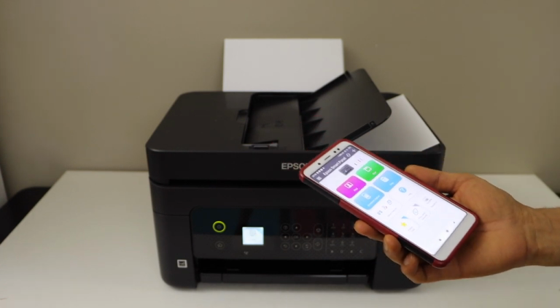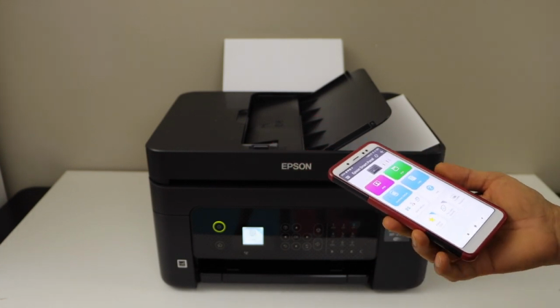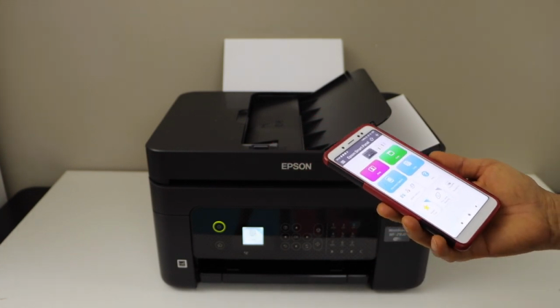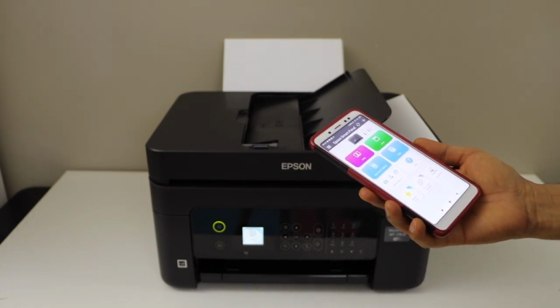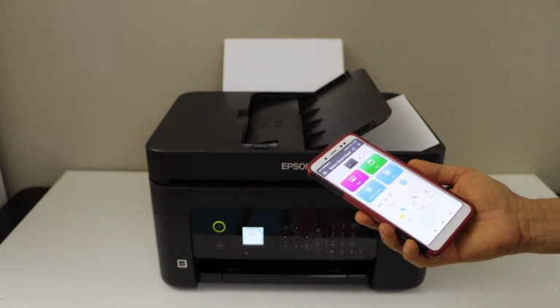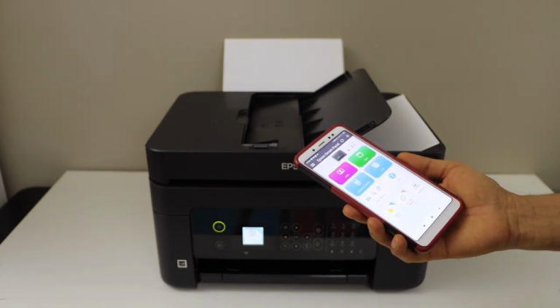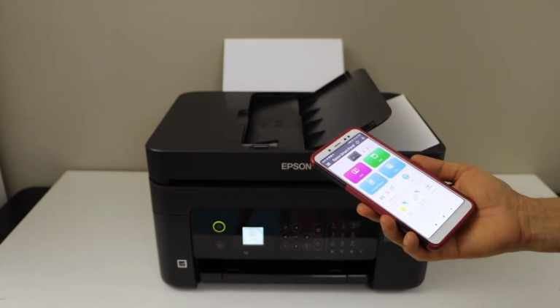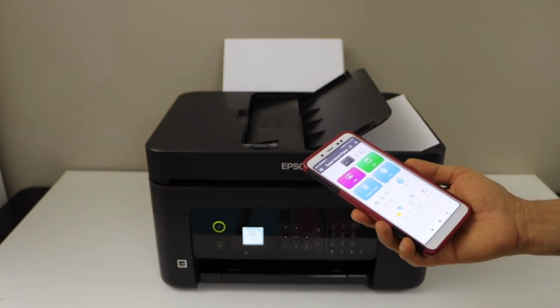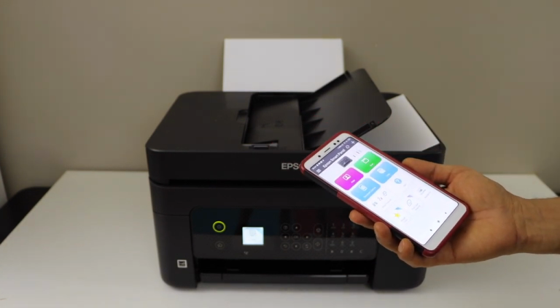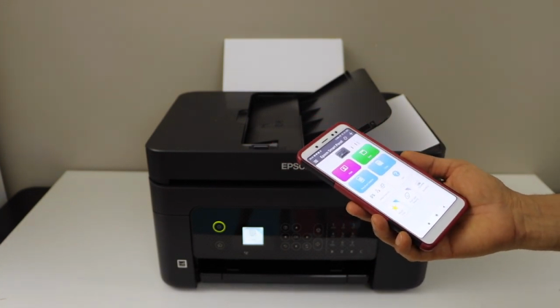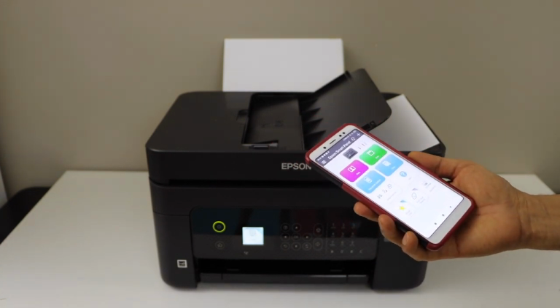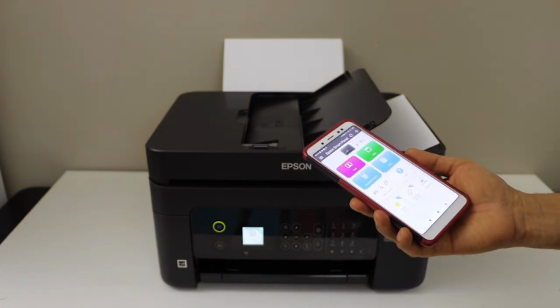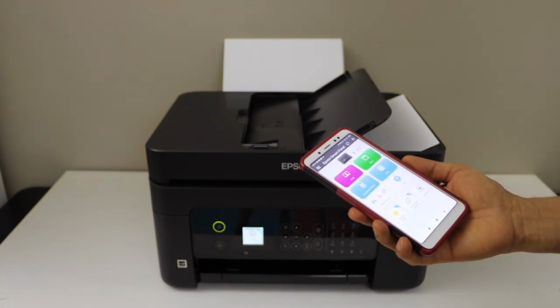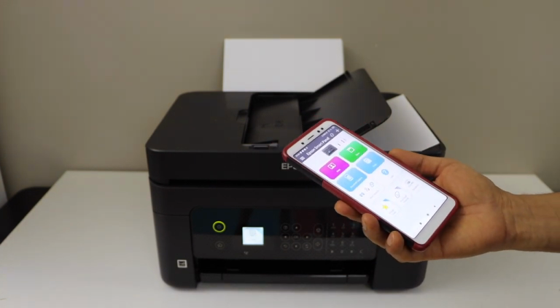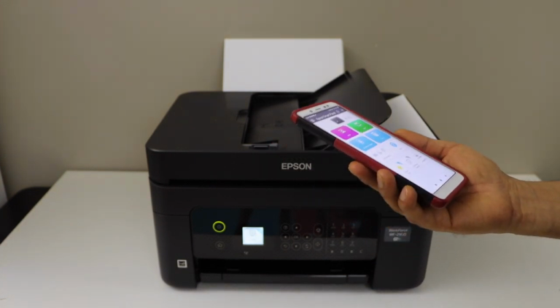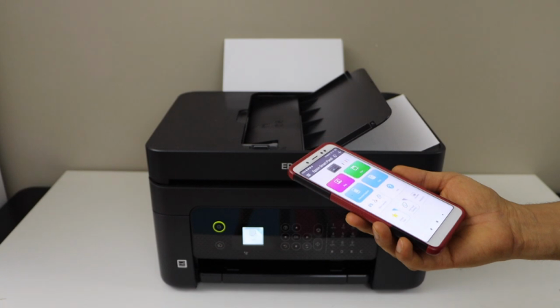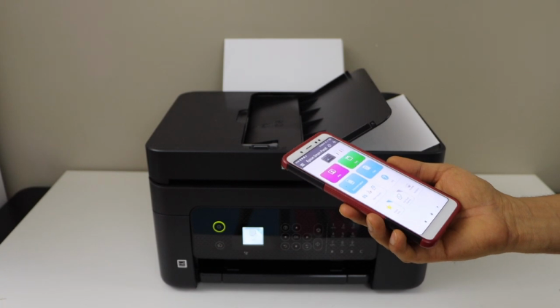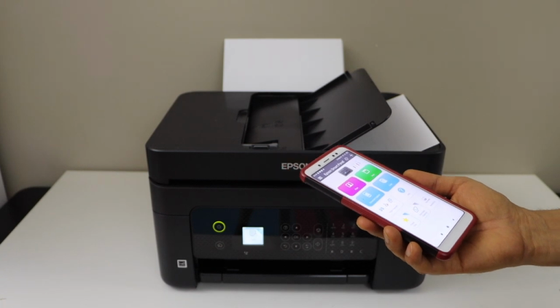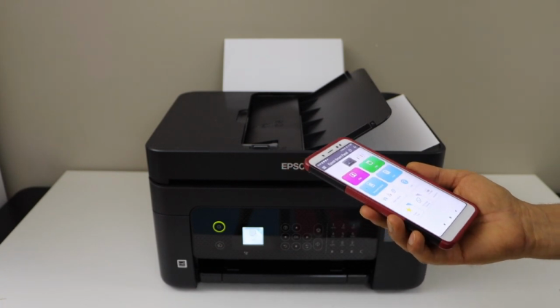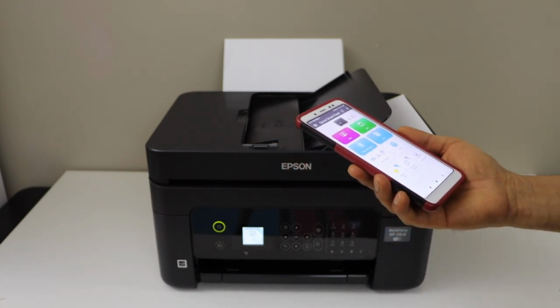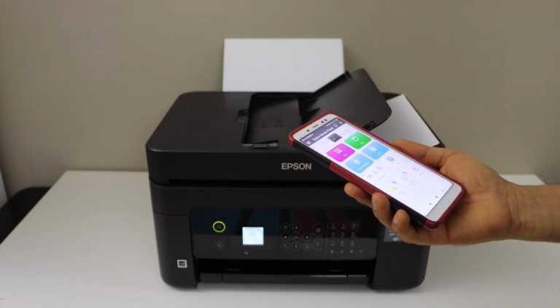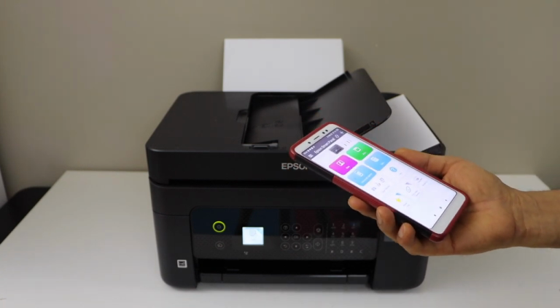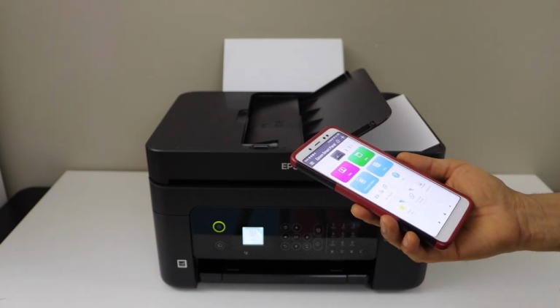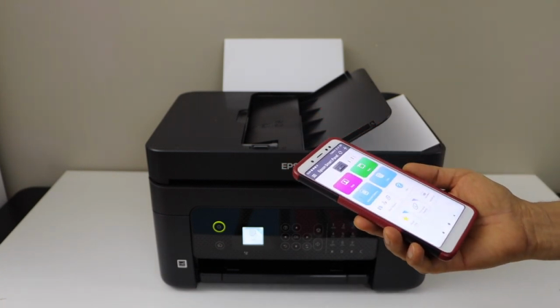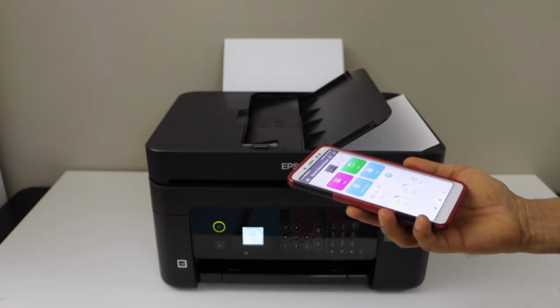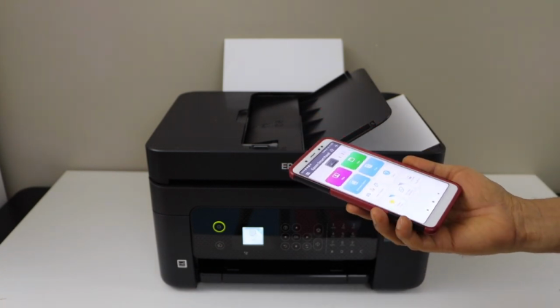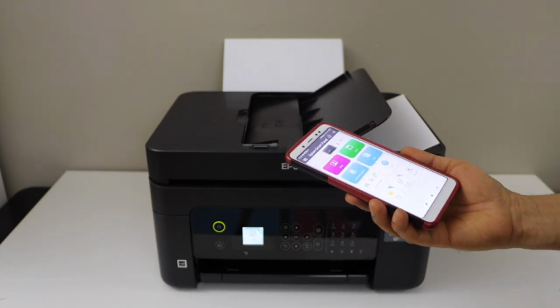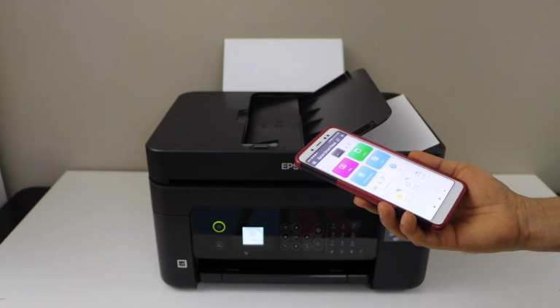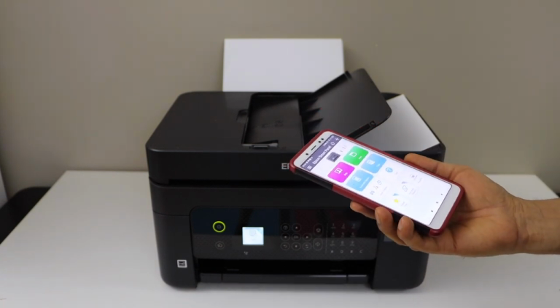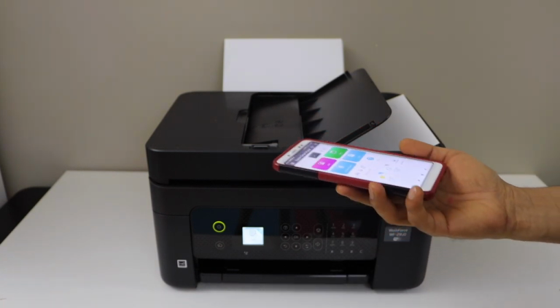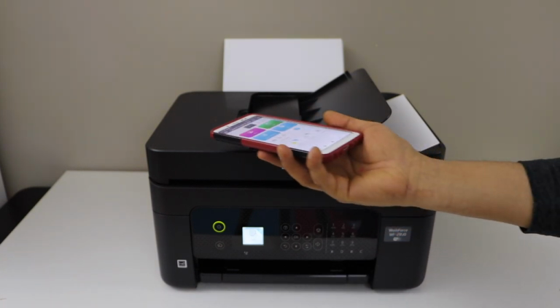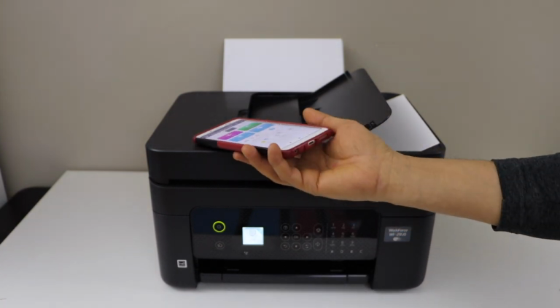This way we can do the scanning and save it — it's very easy to use the printer. If you want to know how to connect with your smartphone, just watch my video on the Wi-Fi setup and then you can start using it for scanning. Thanks for watching.